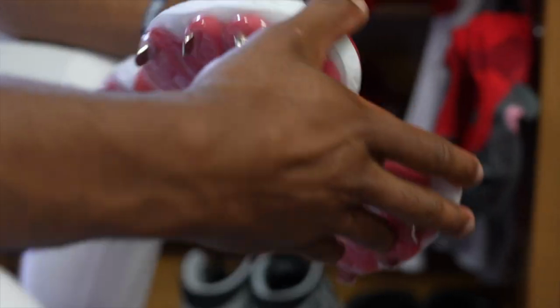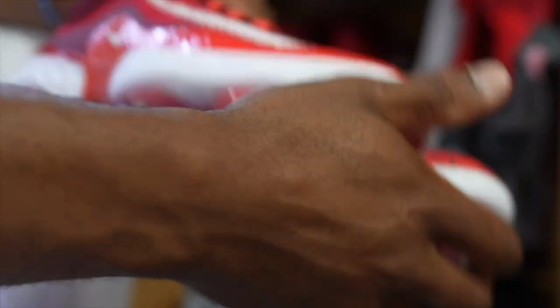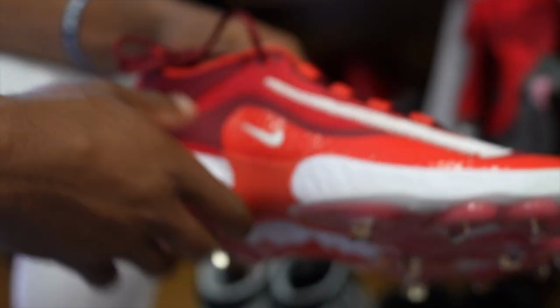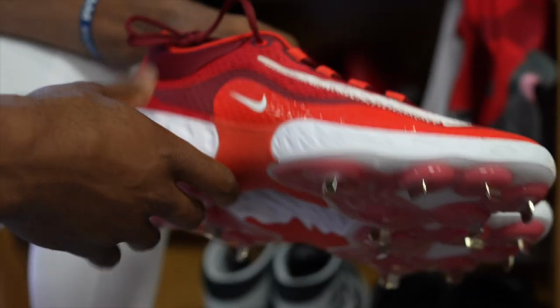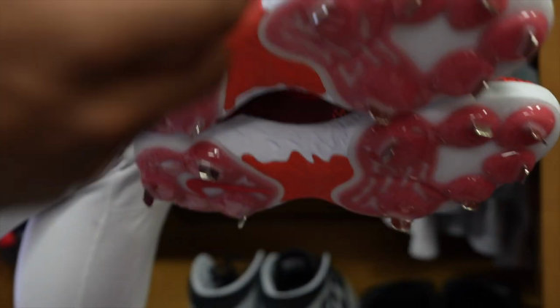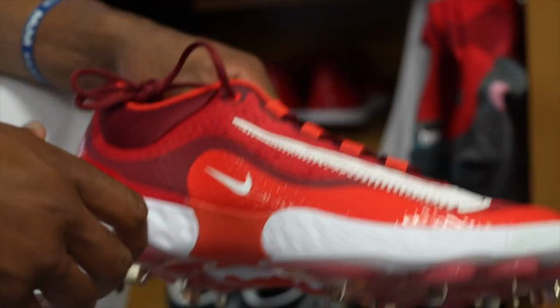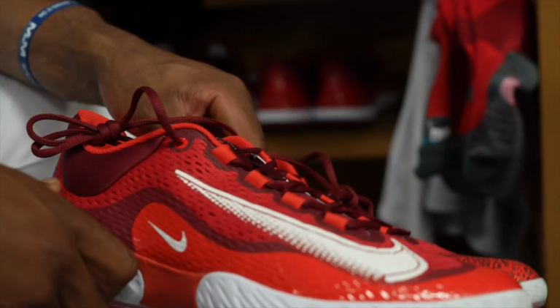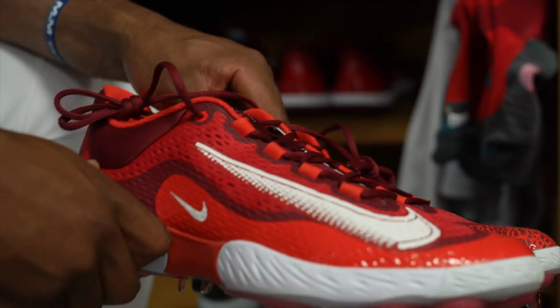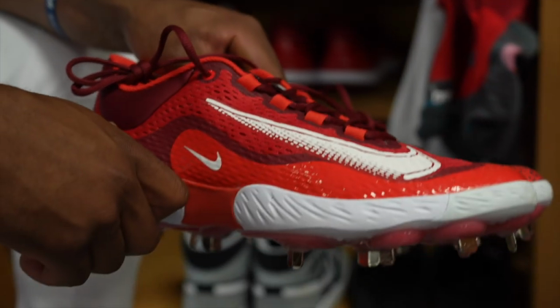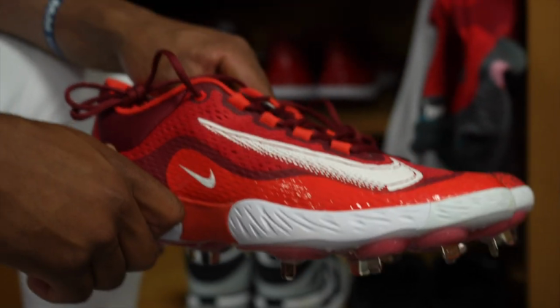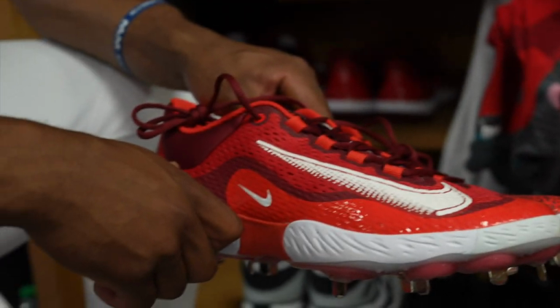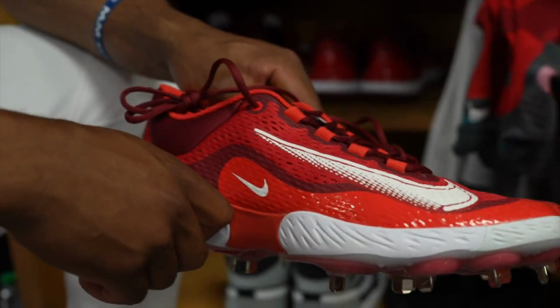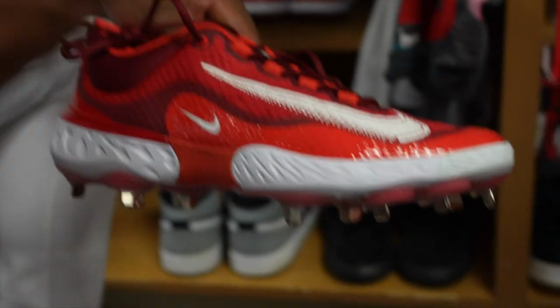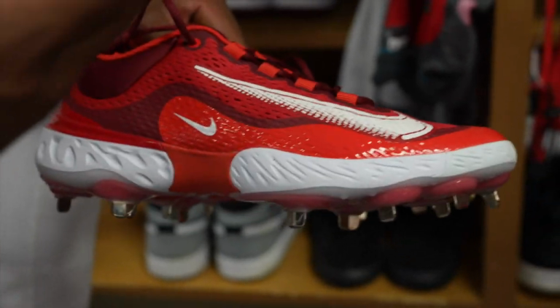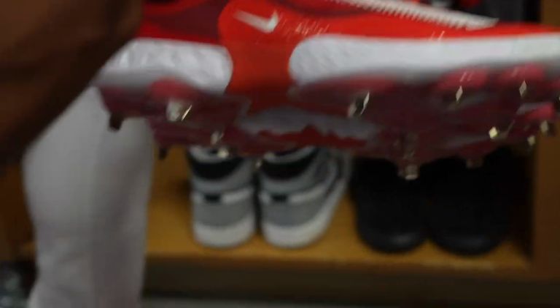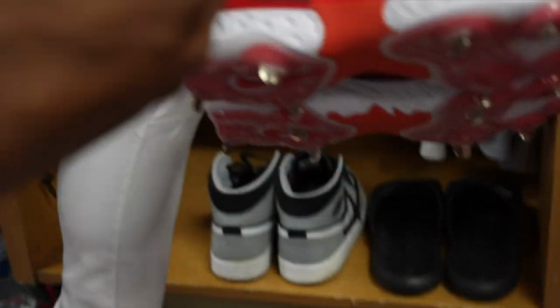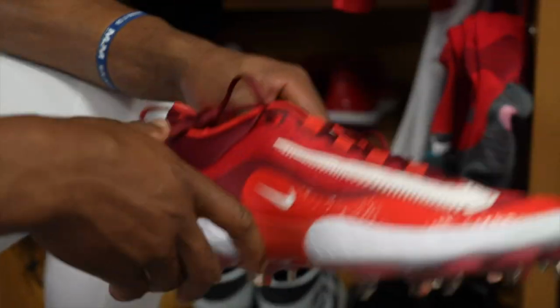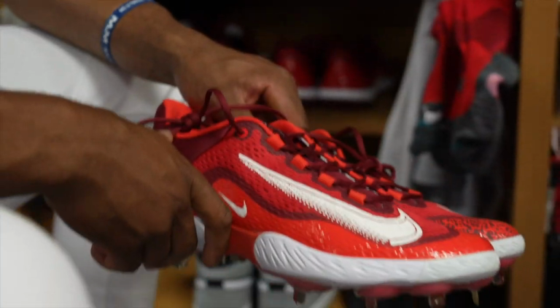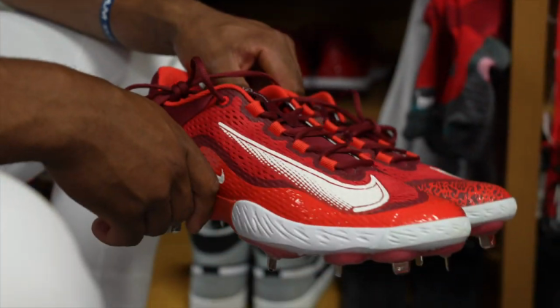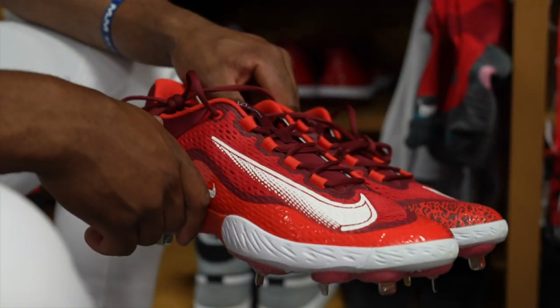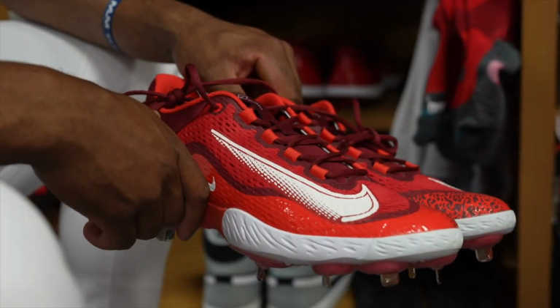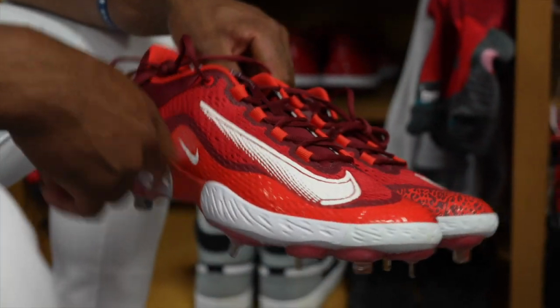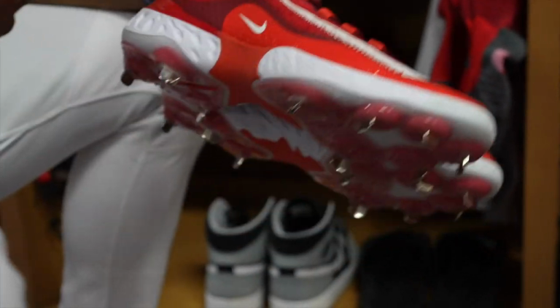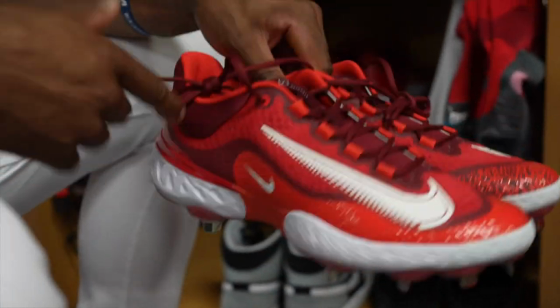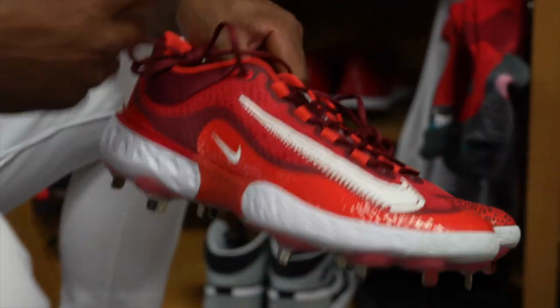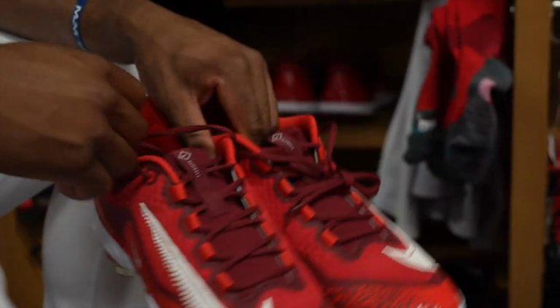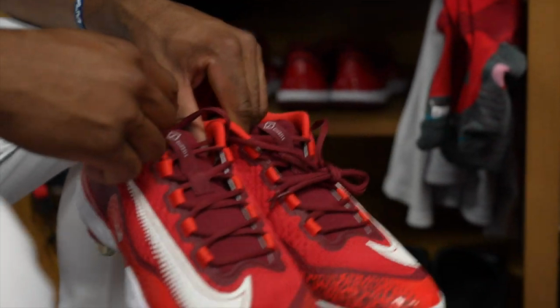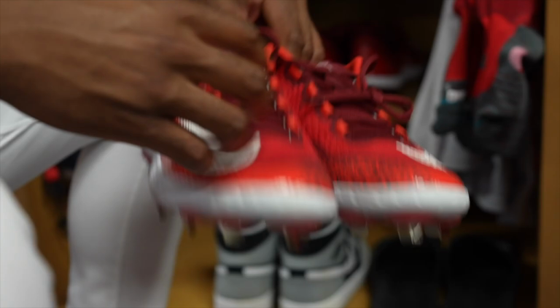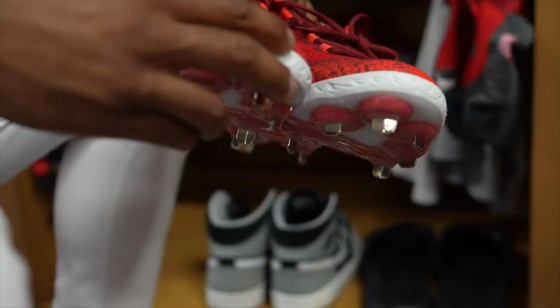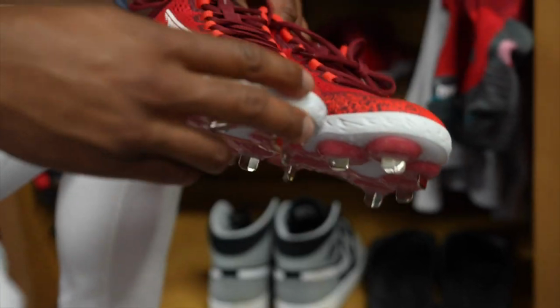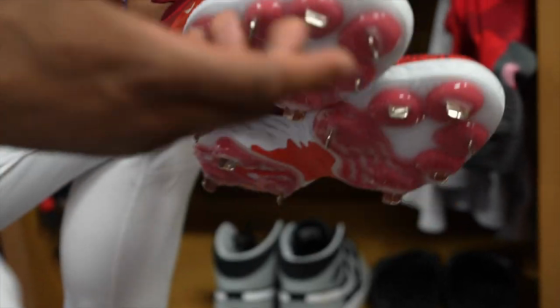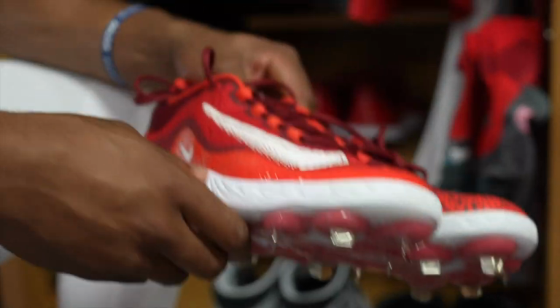First, kind of a go-to for me, just in comfort, overall feel — Nike Huarache Elite 4s. I like the highs, too. I have the lows right now, kind of gives me a little more feel.